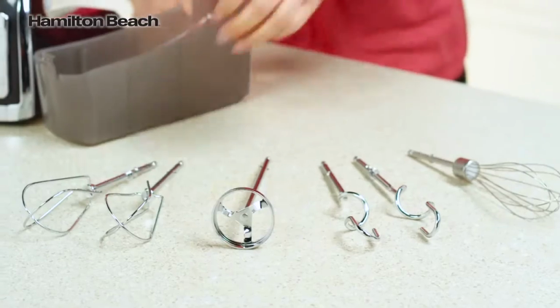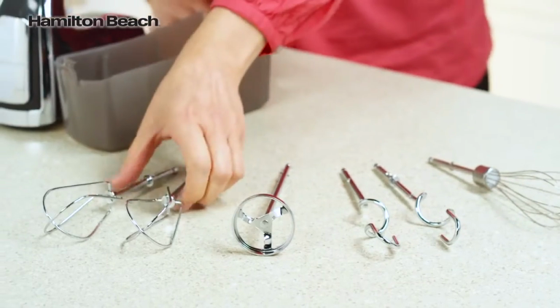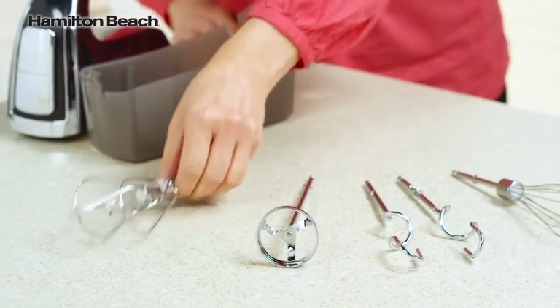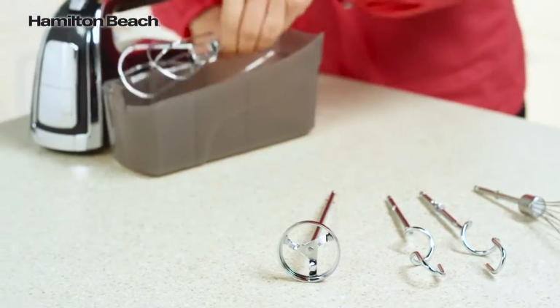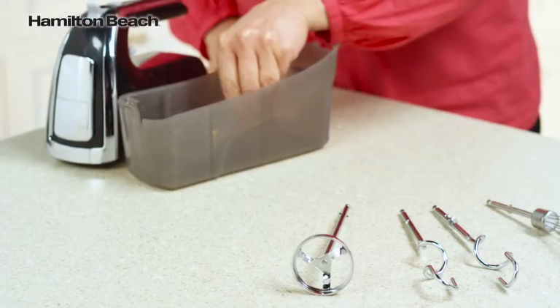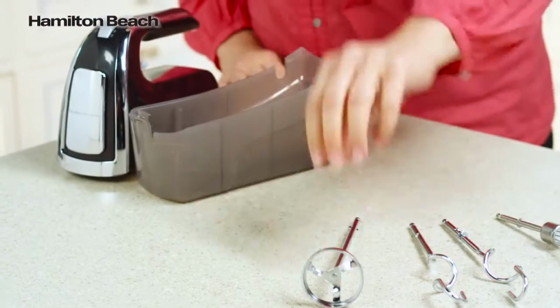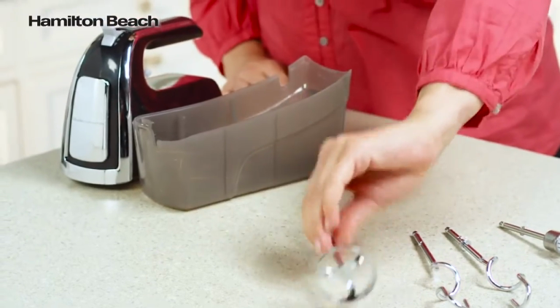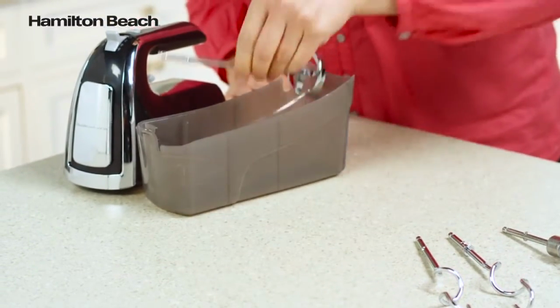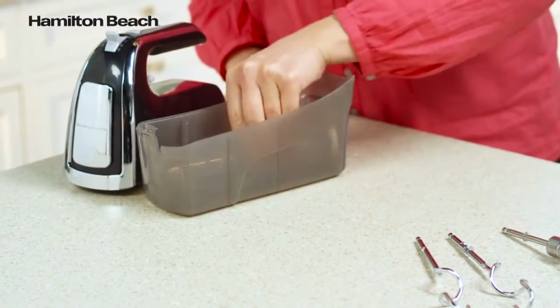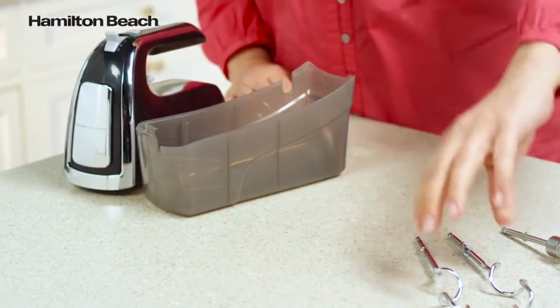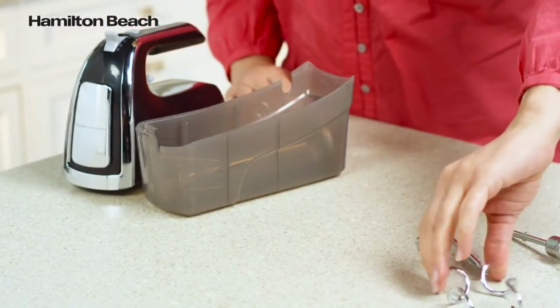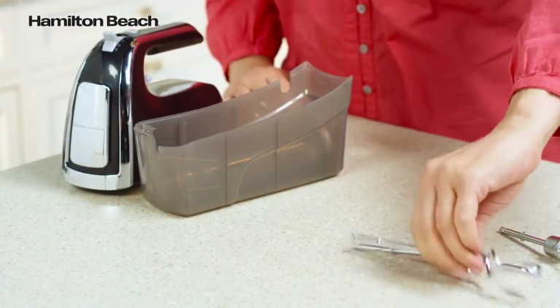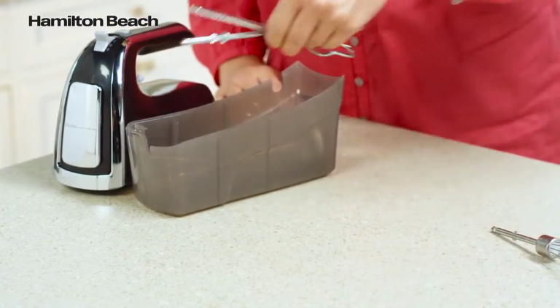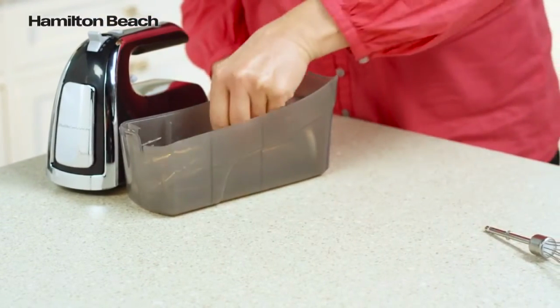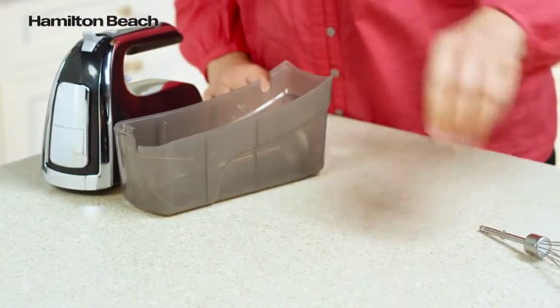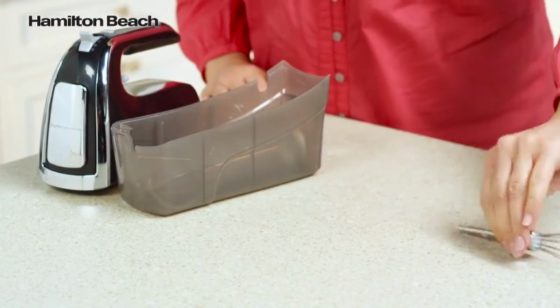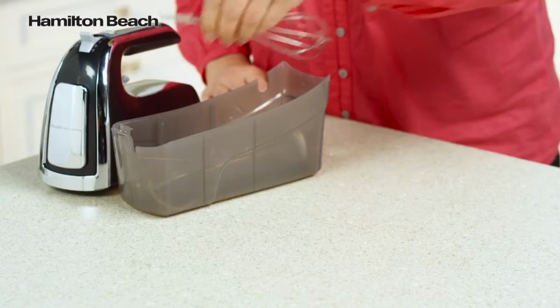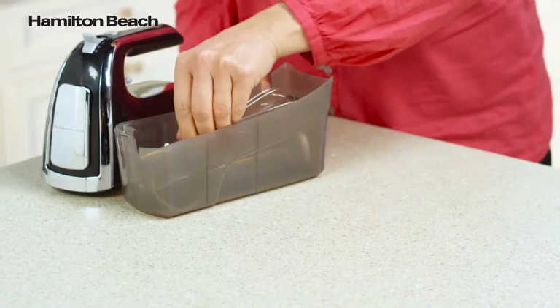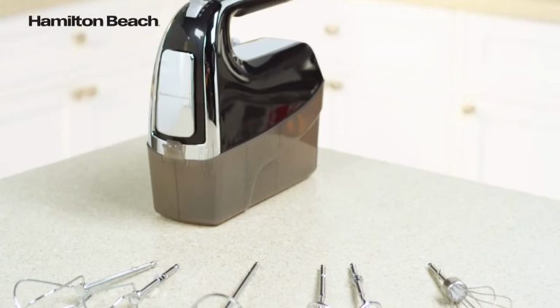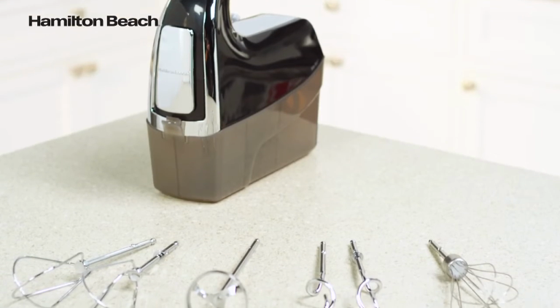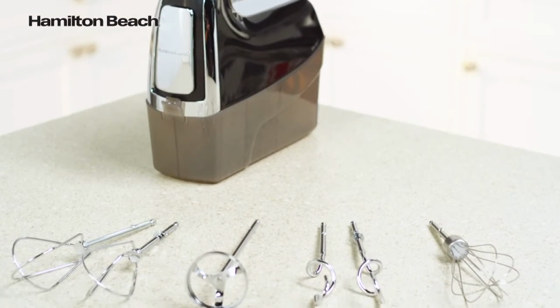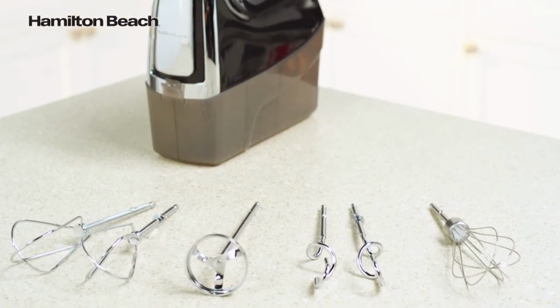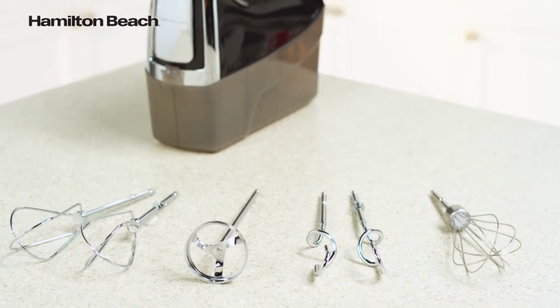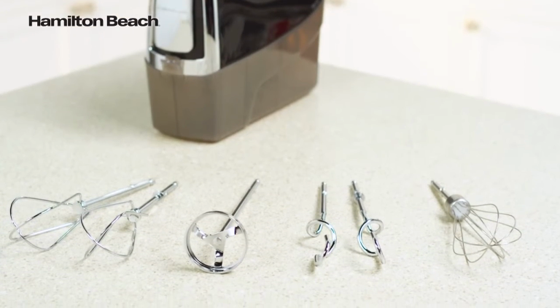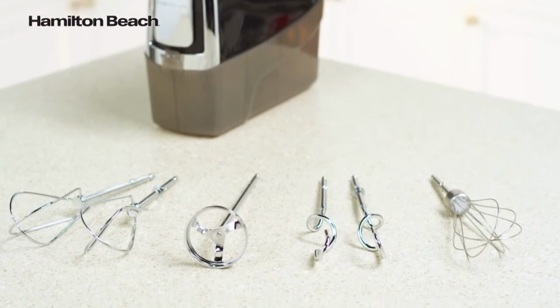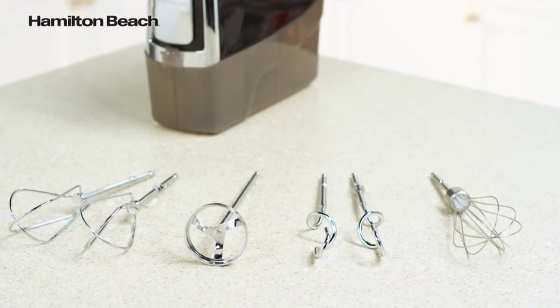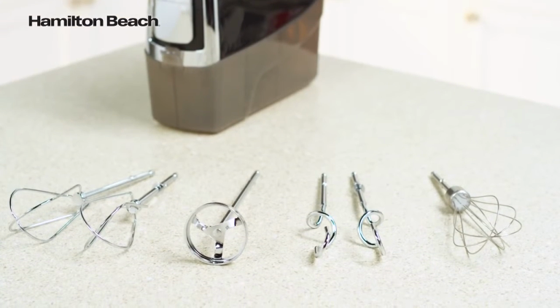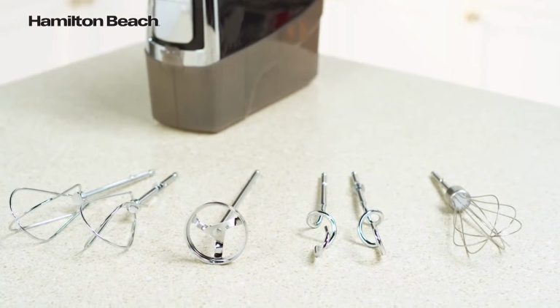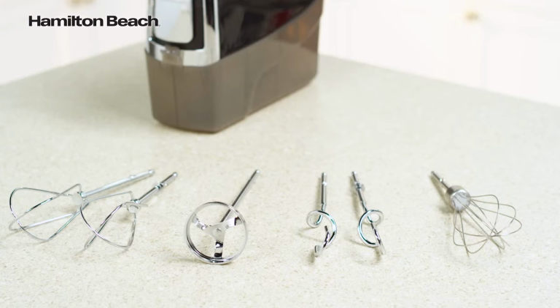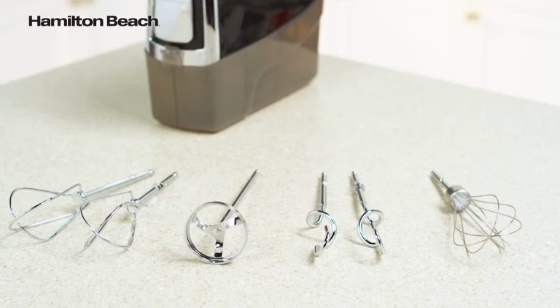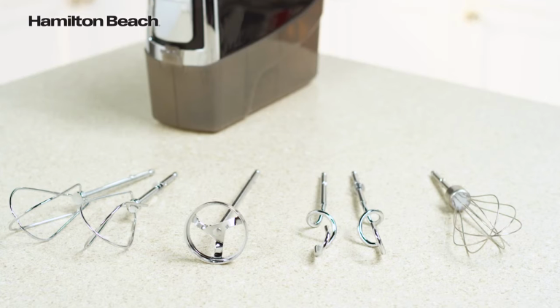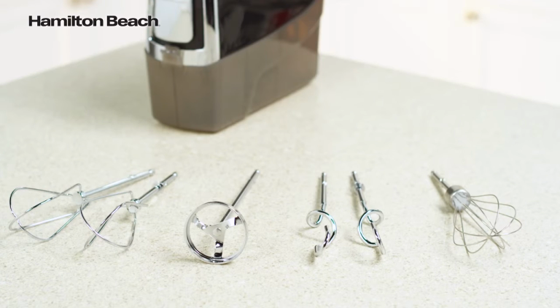And no more searching through drawers for misplaced beaters. You can store all six attachments in the snap-on case with the mixer. Attachments include twisted wire beaters, a milkshake mixer, dough hooks, and a whisk.